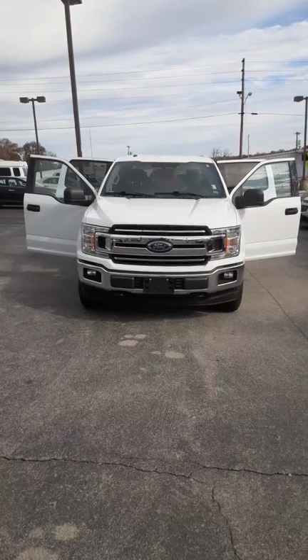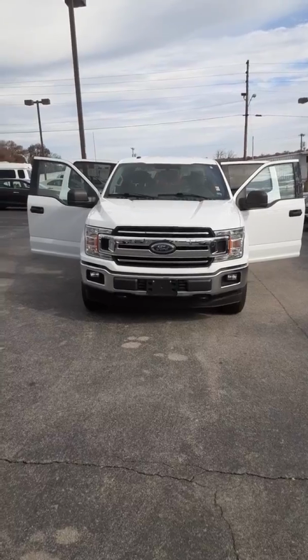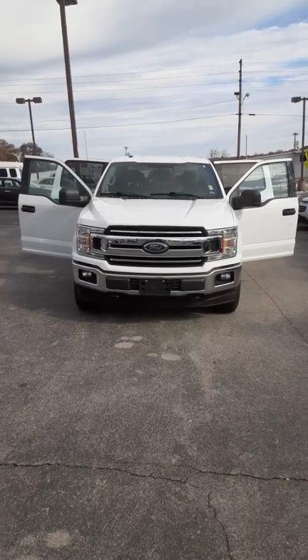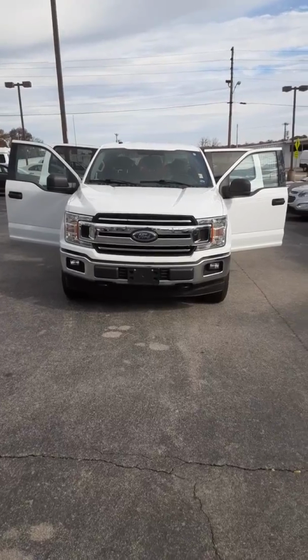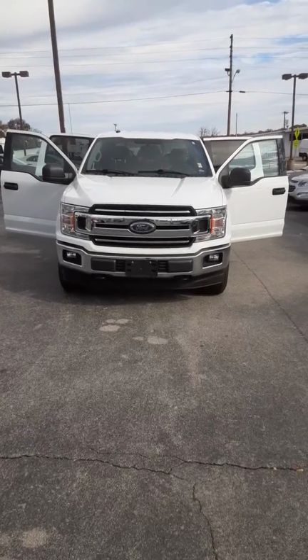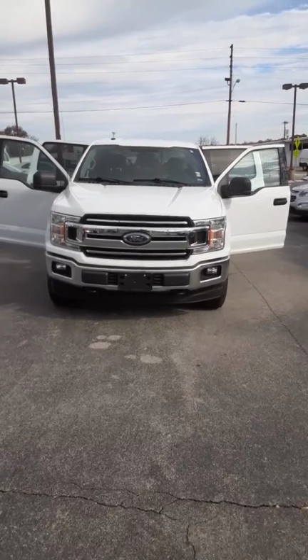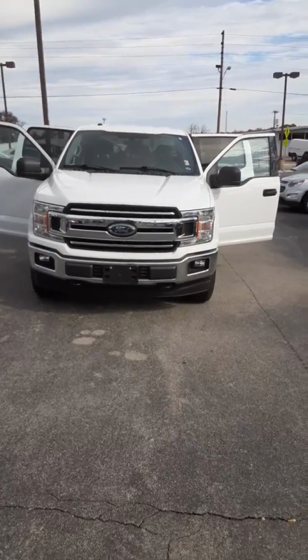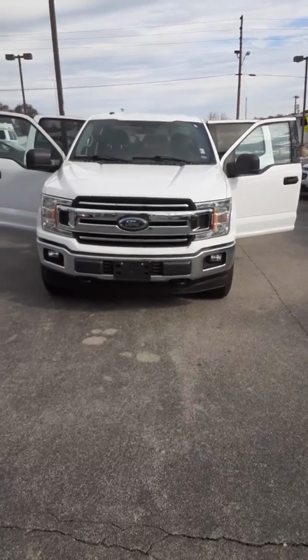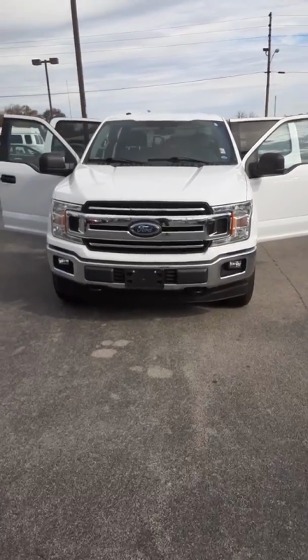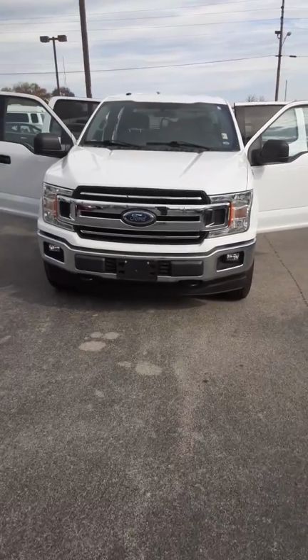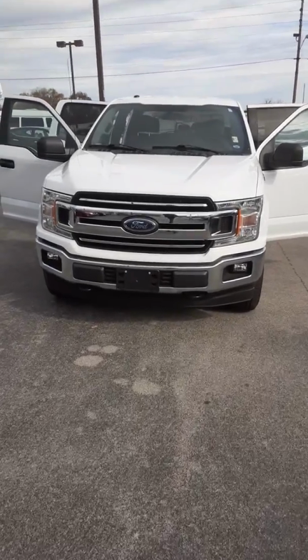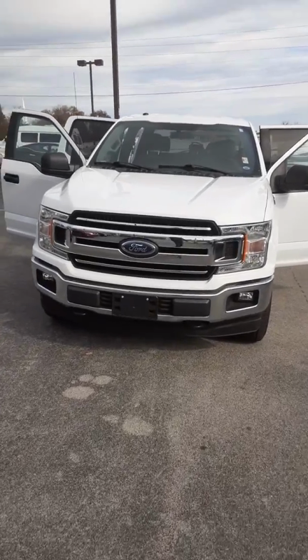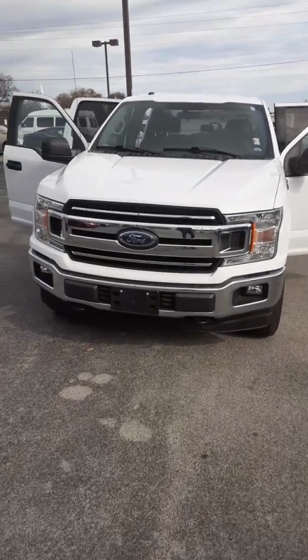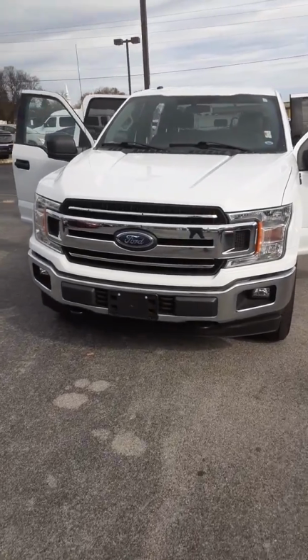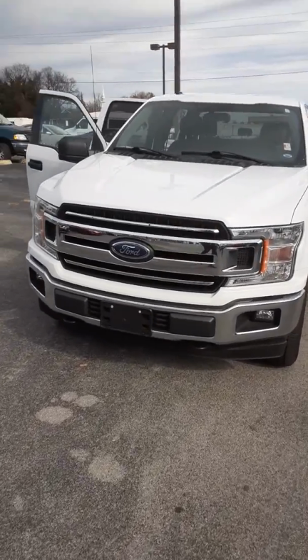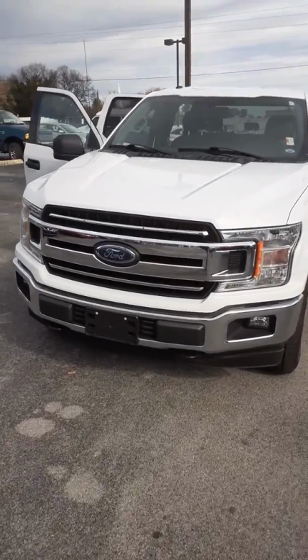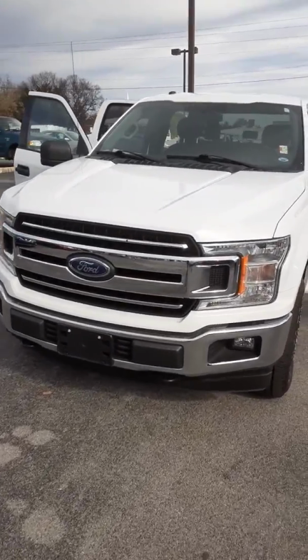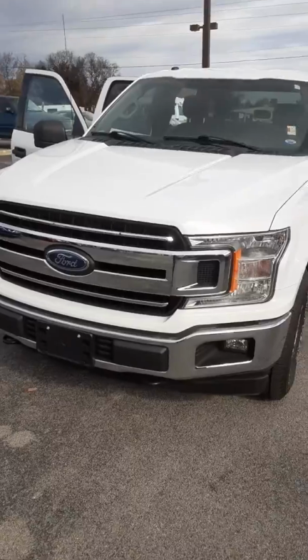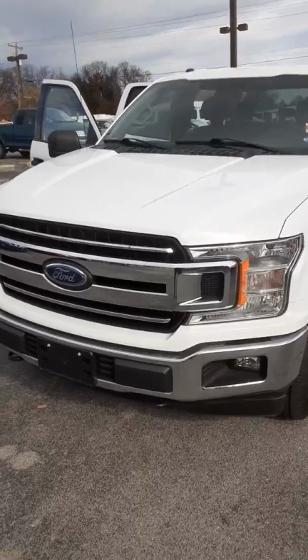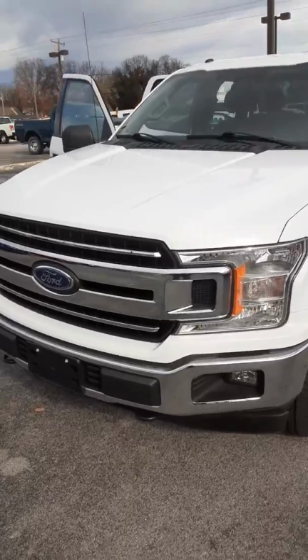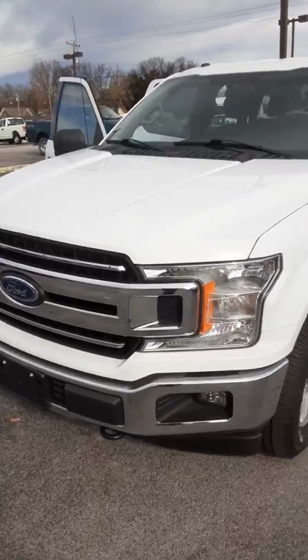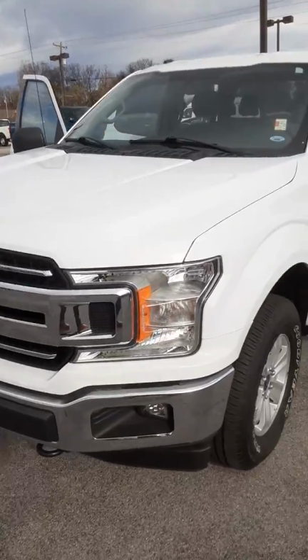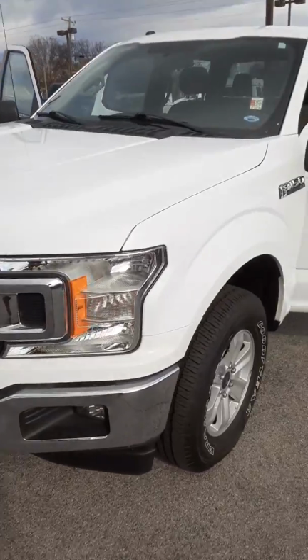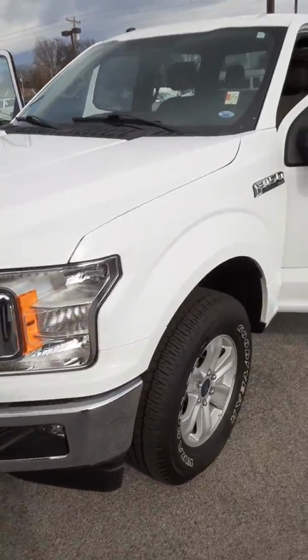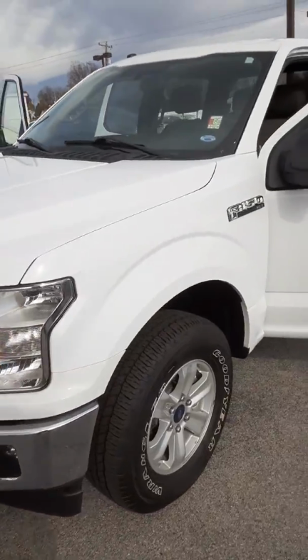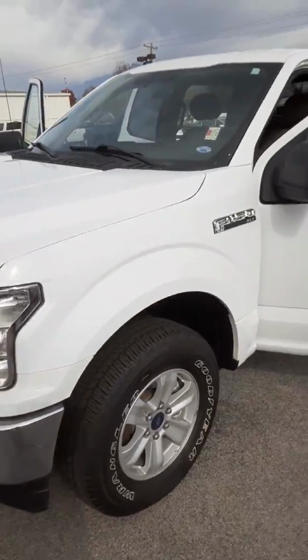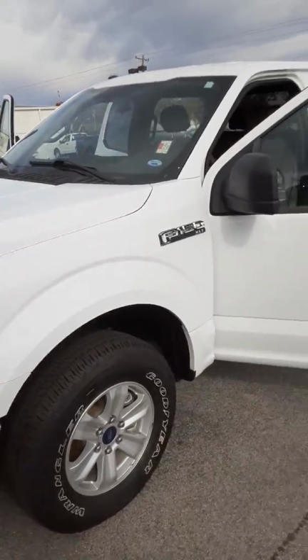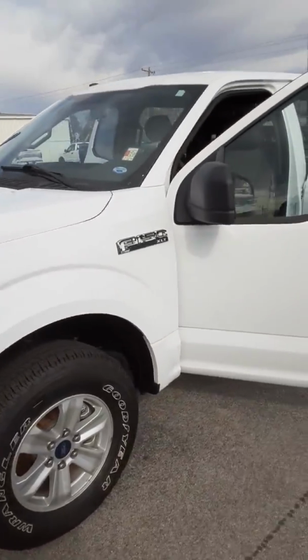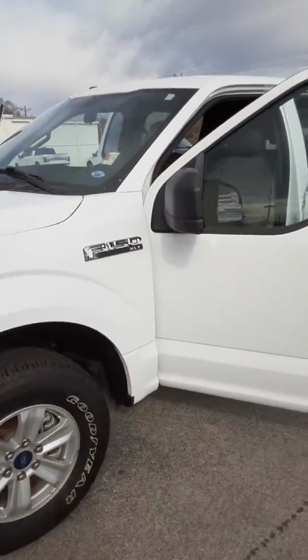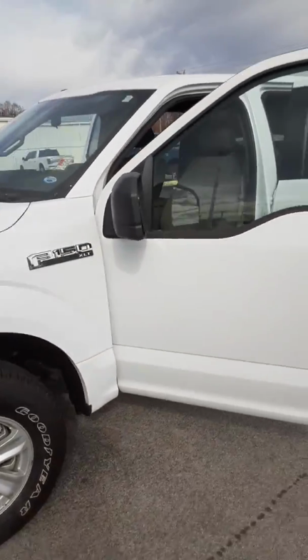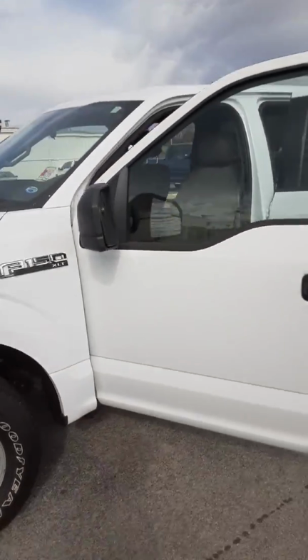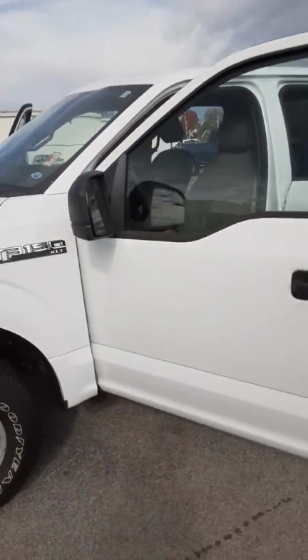Good afternoon David, this is Tico here at Morristown Ford. Today we have the 2018 F150 XLT 4x4.